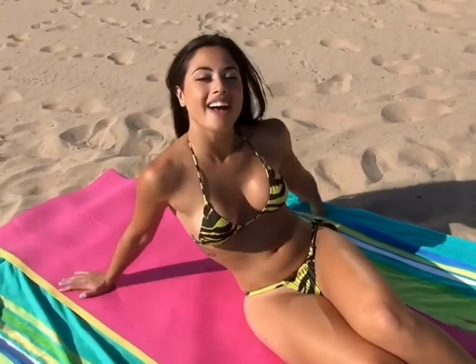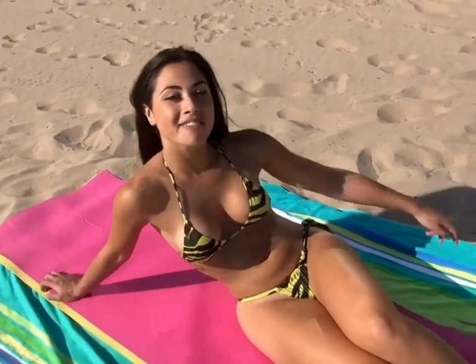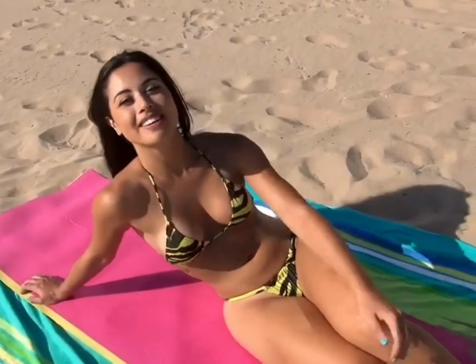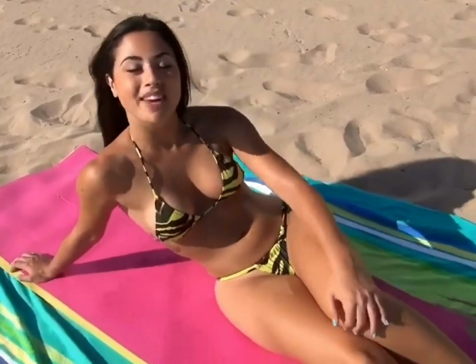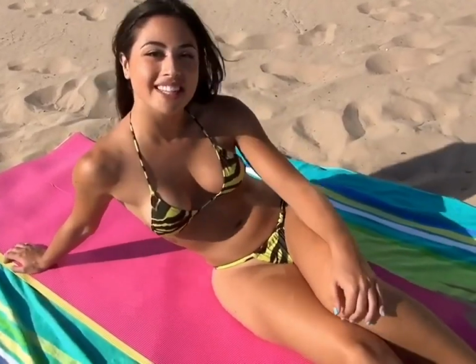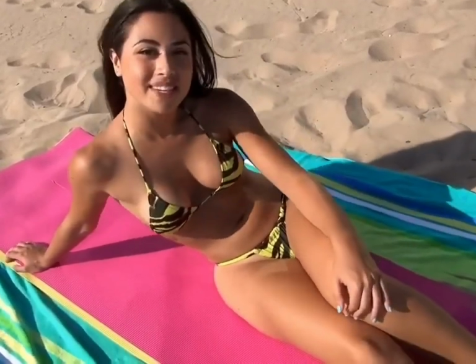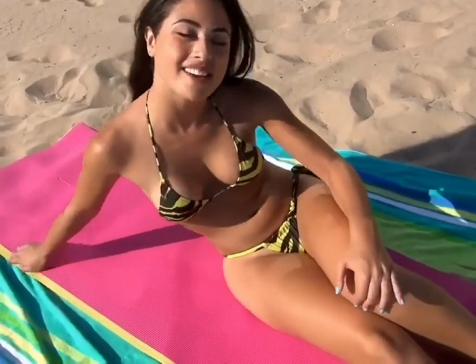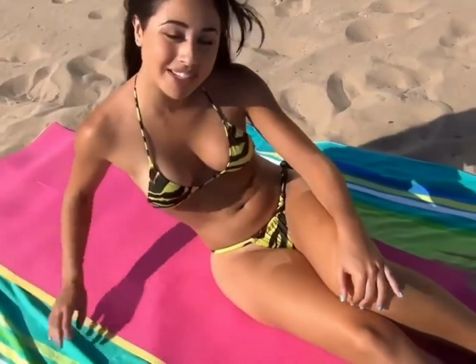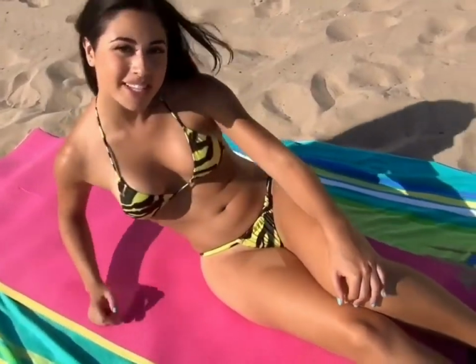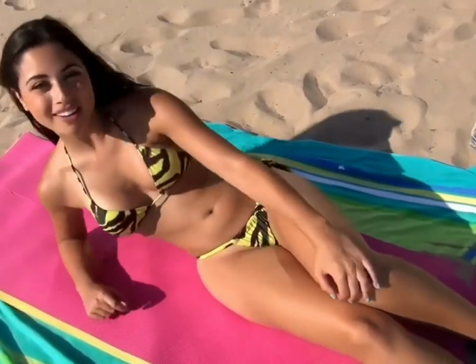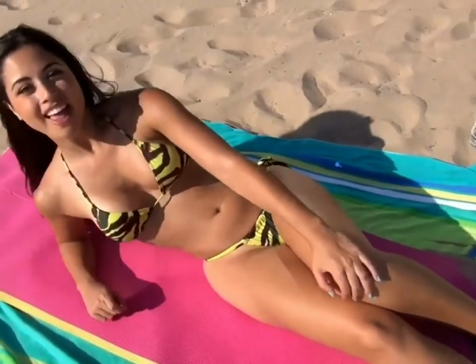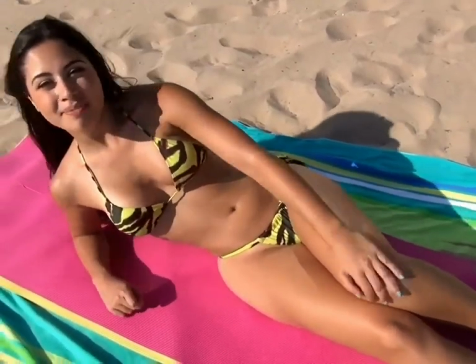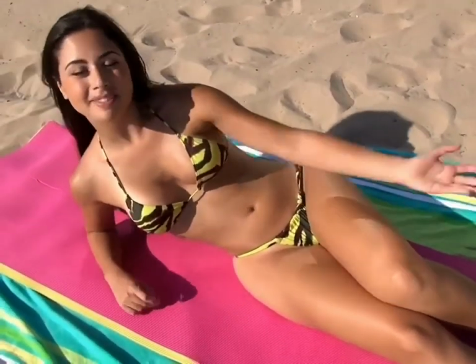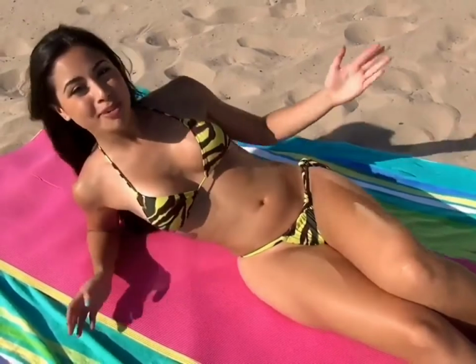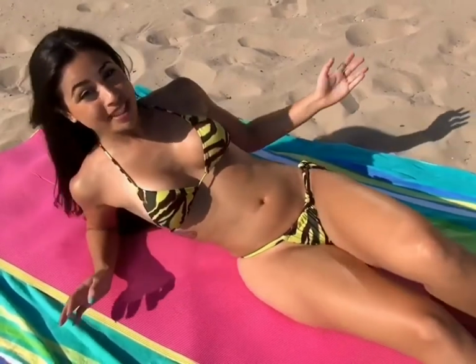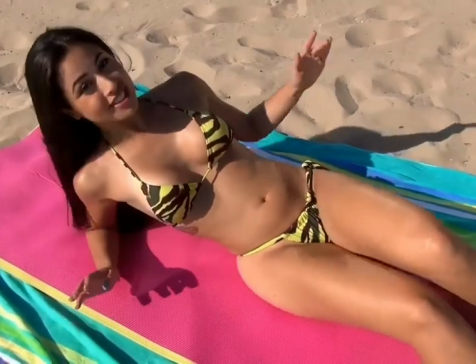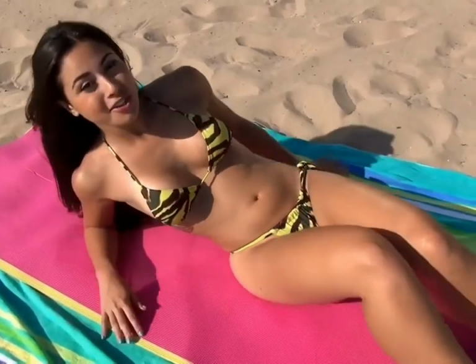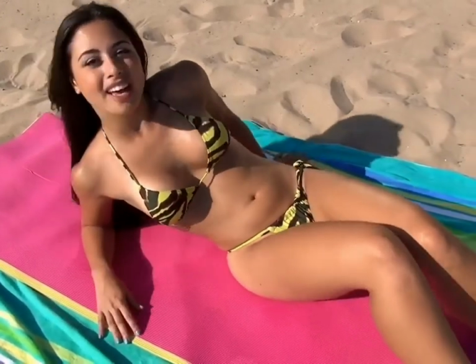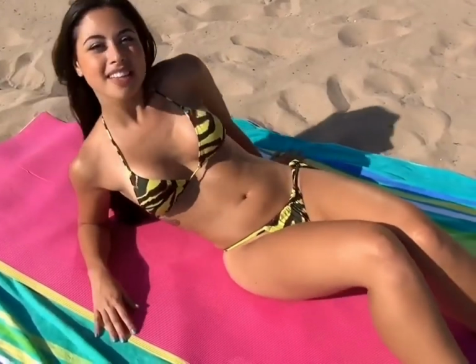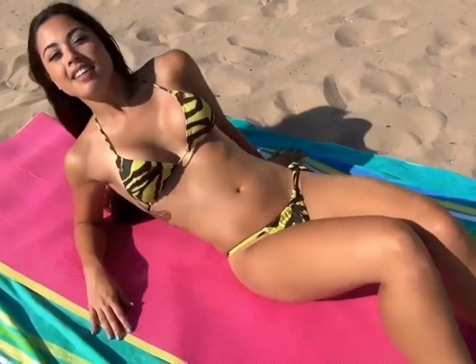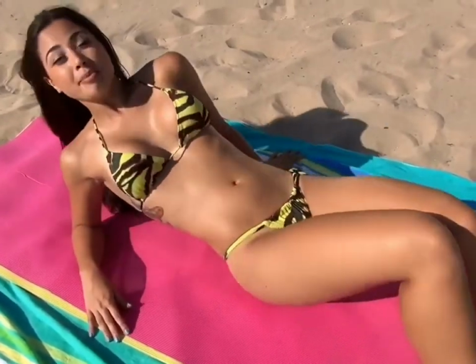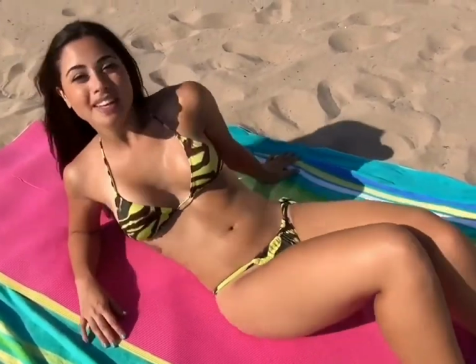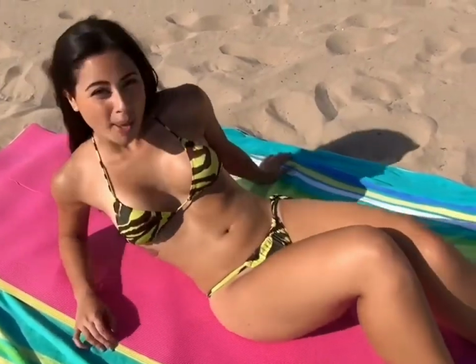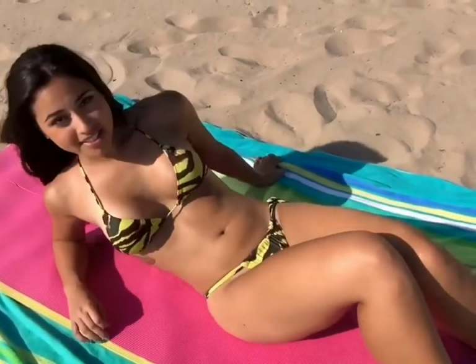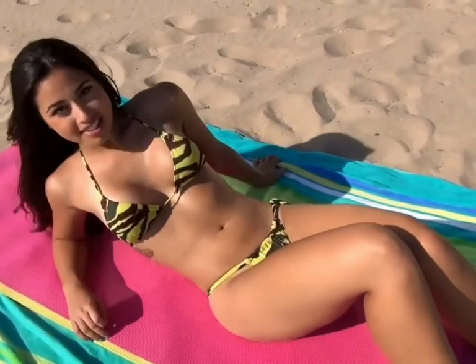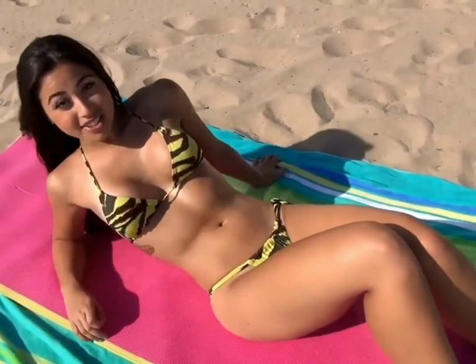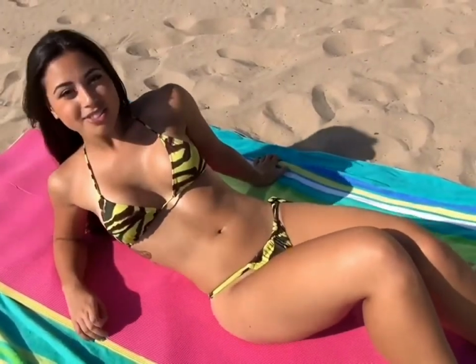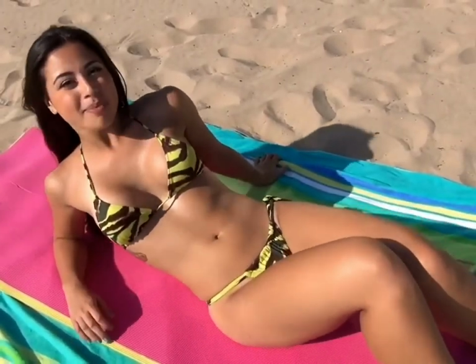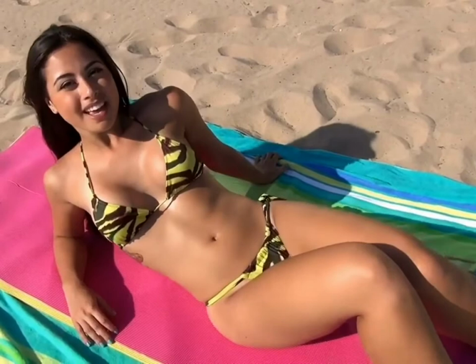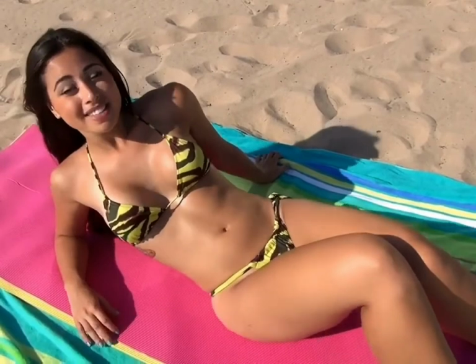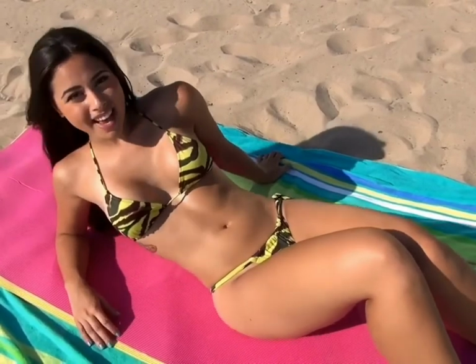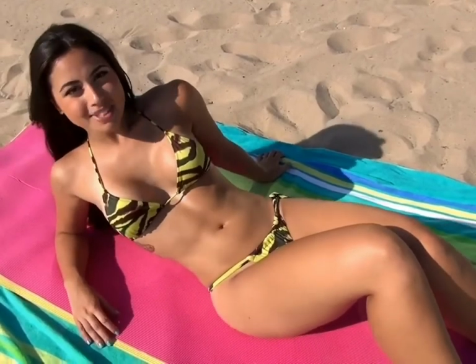Hi everyone, I'm Carol Salemi. I'm a Brazilian model and I'm here at this beautiful beach to show you guys some great abs exercises to get you some nice tight abs.